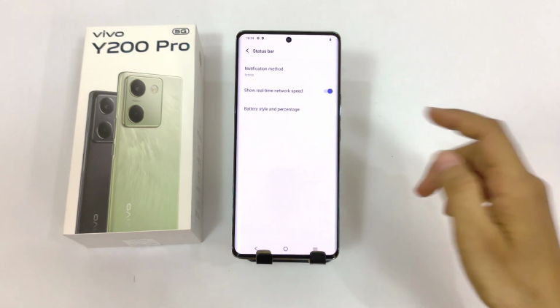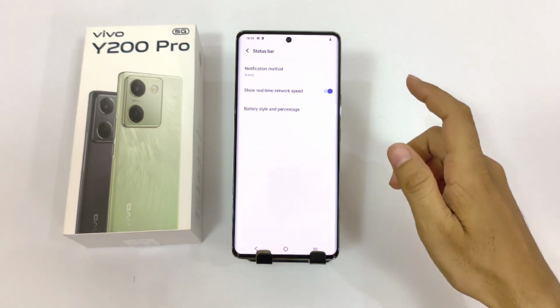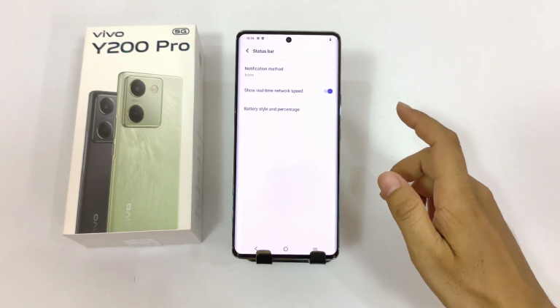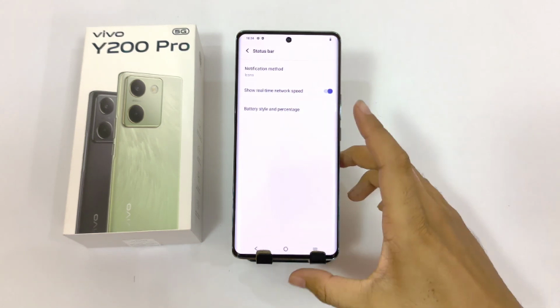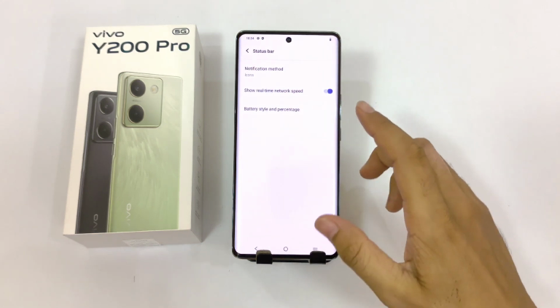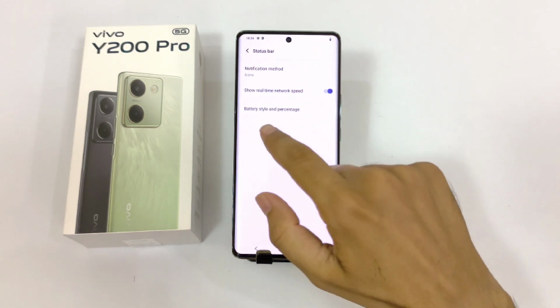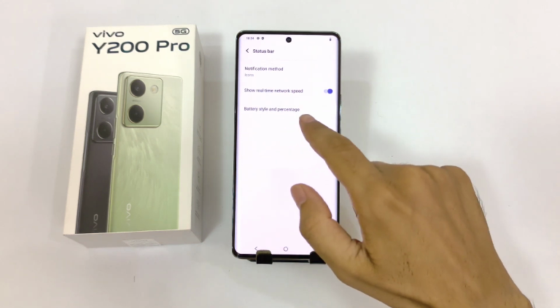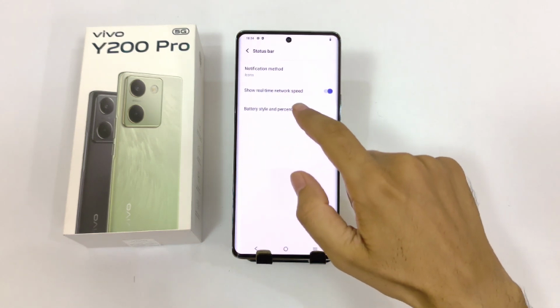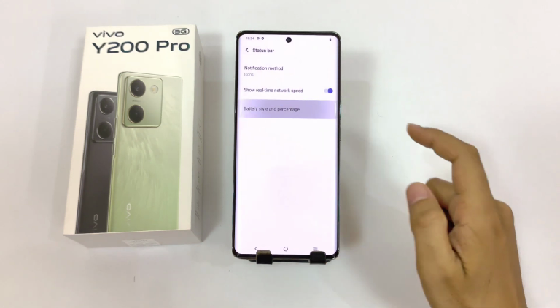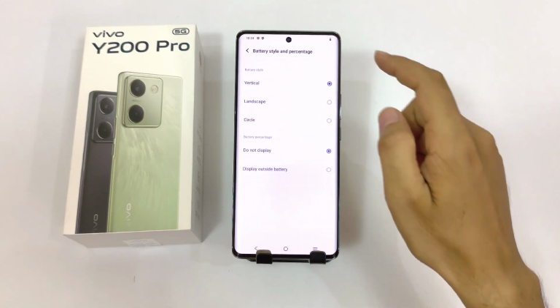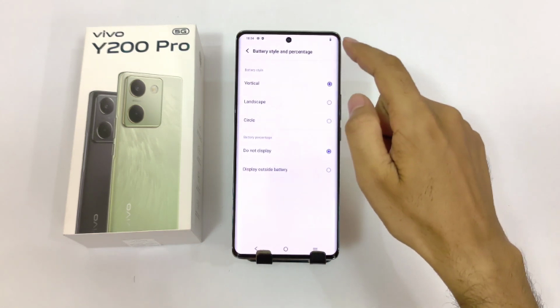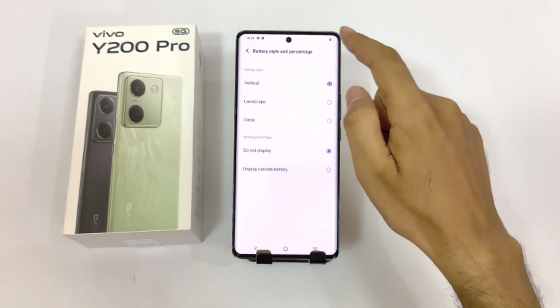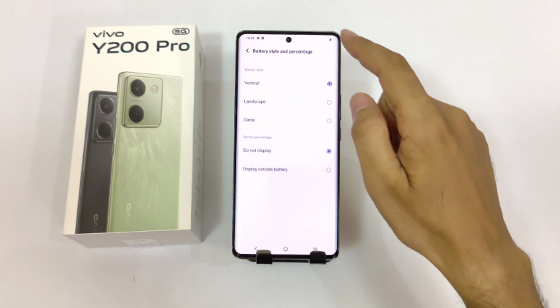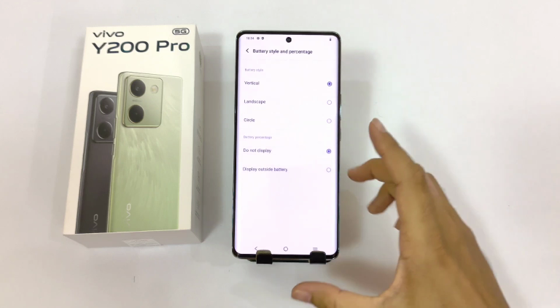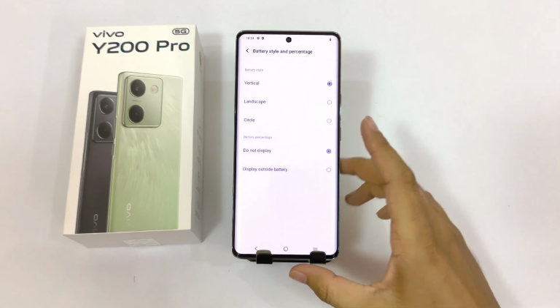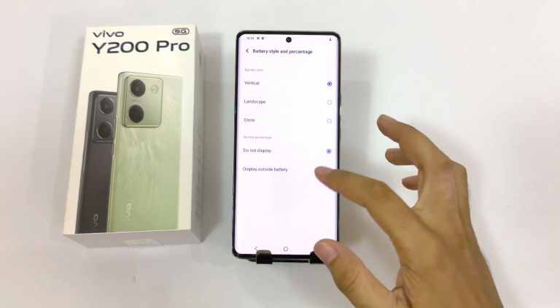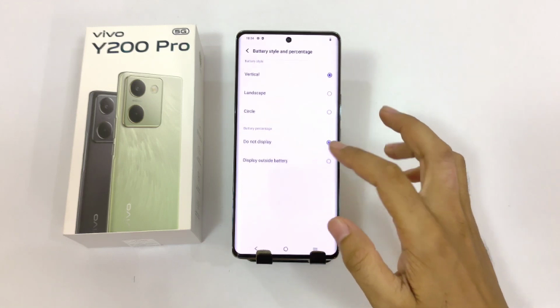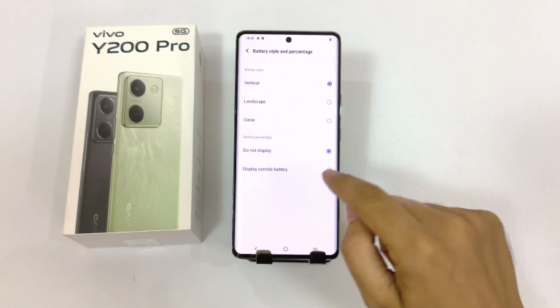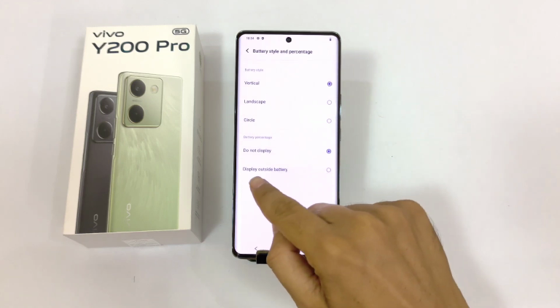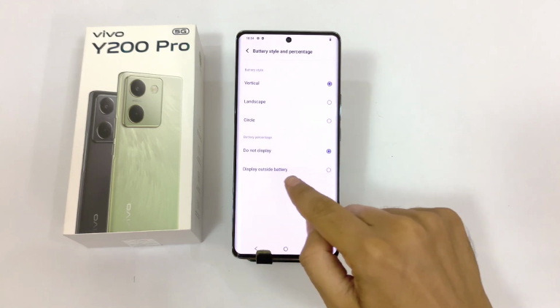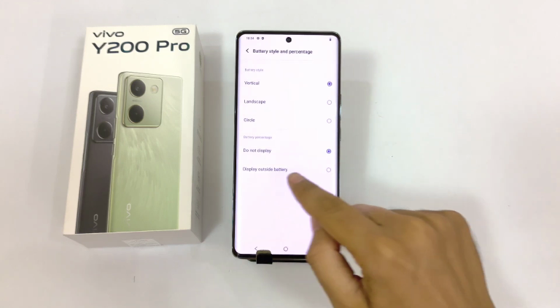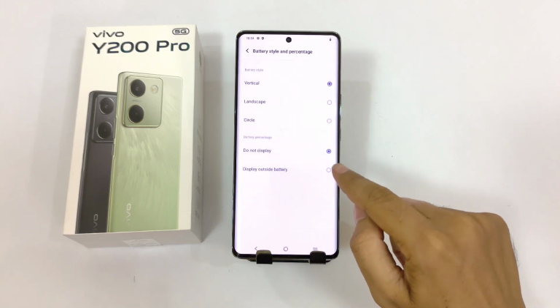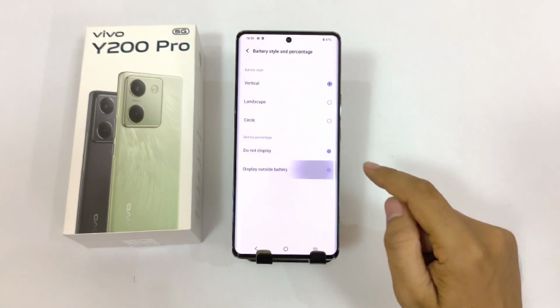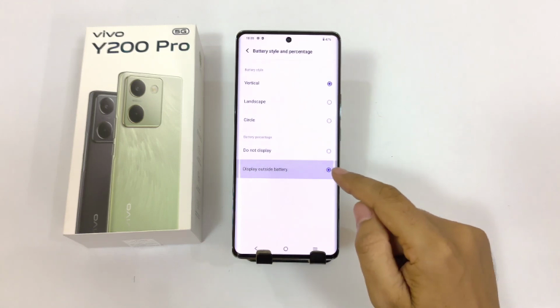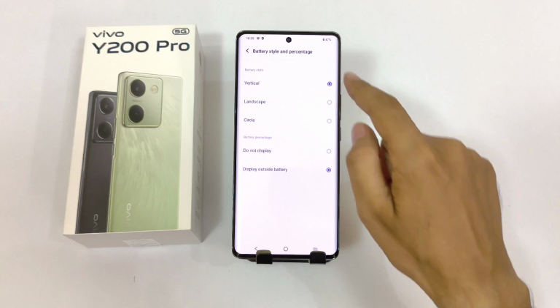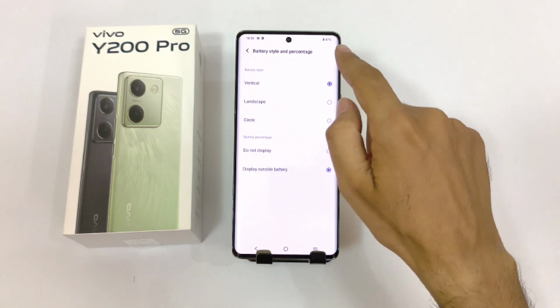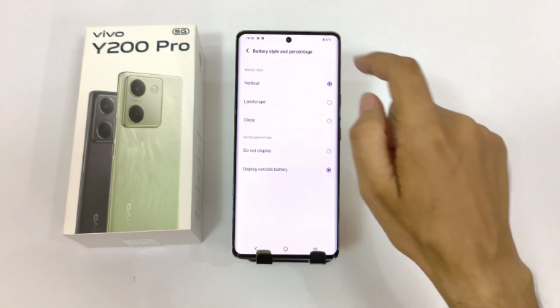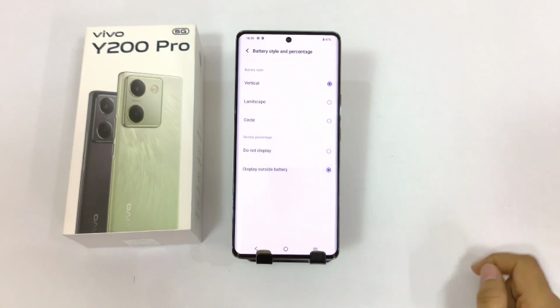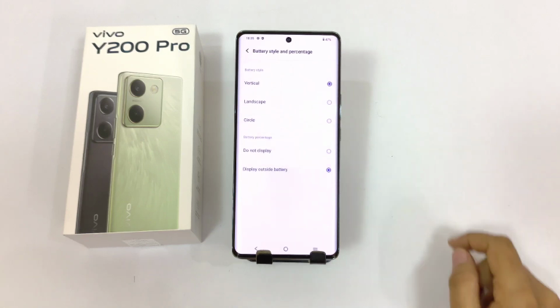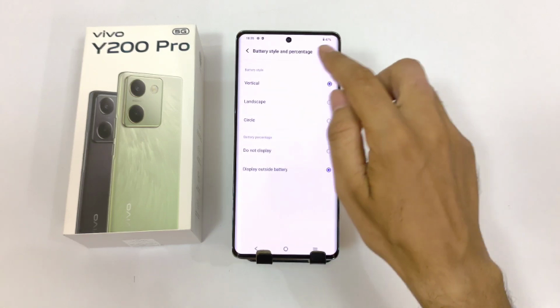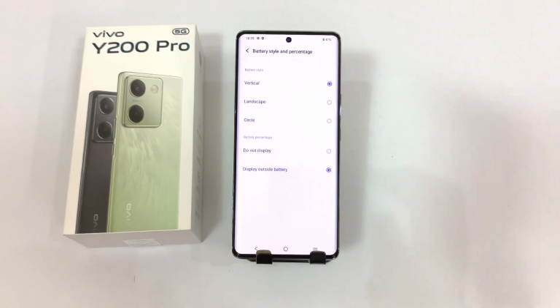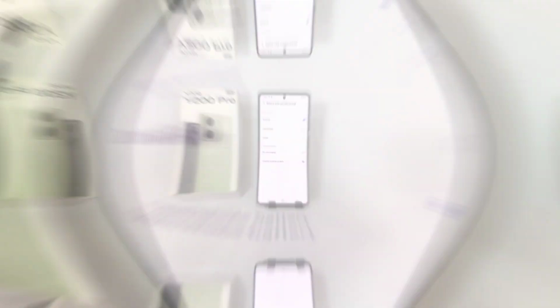In the same status bar settings, you will see the option of battery style and percentage. By default this phone doesn't show your battery percentage, so you have to enable this. There you will see the option of display outside battery. Simply click on this and it will start showing your battery percentage in your status bar.